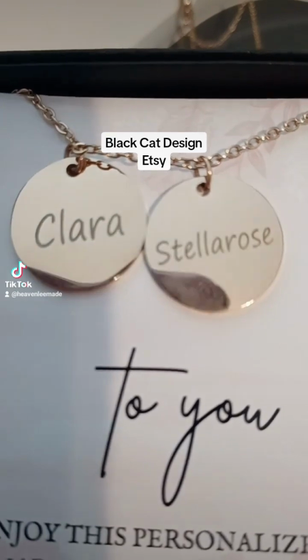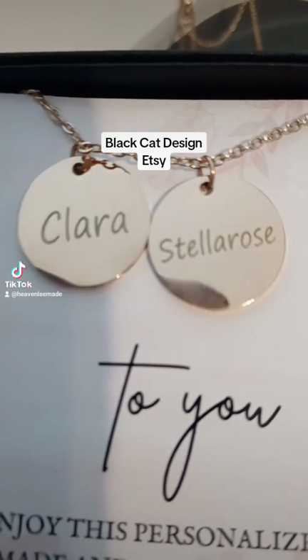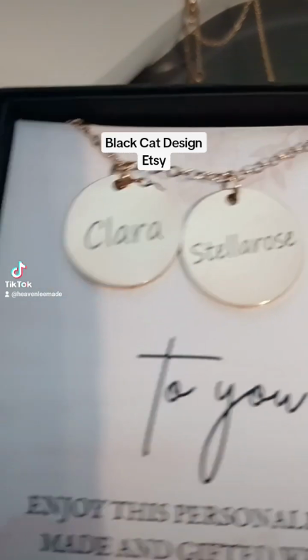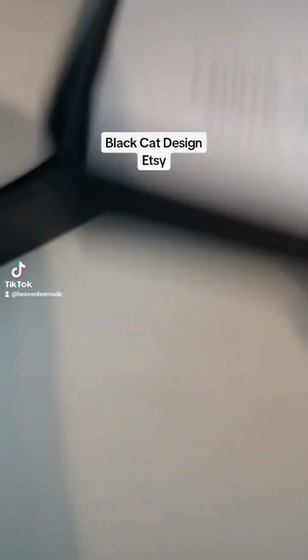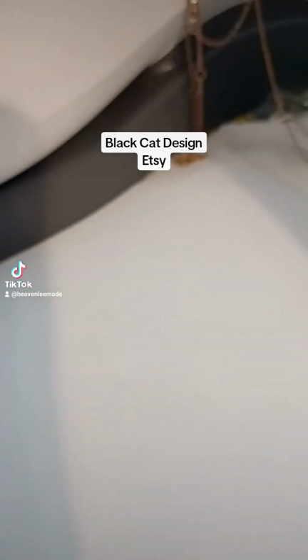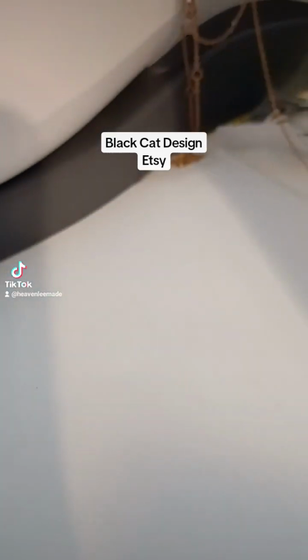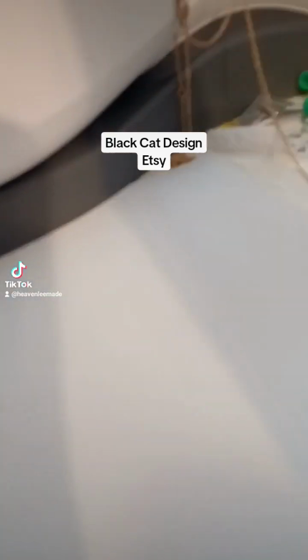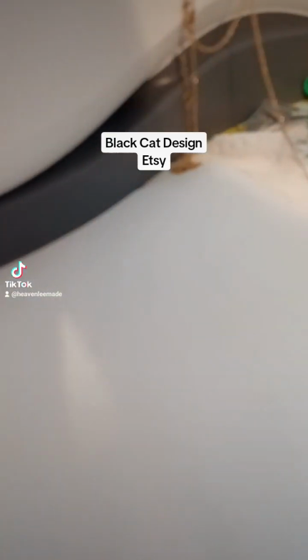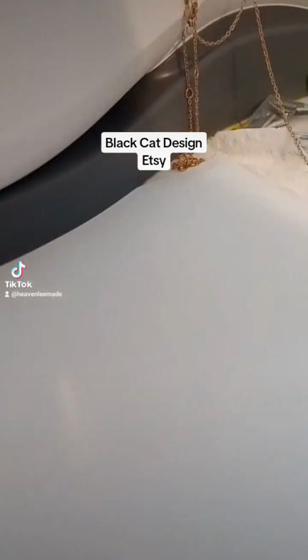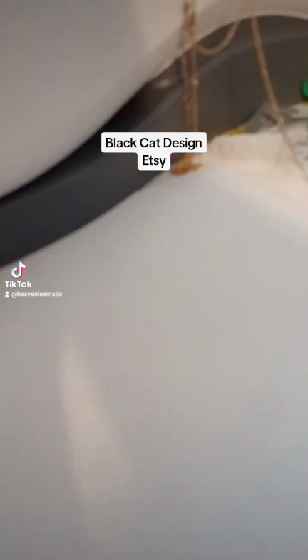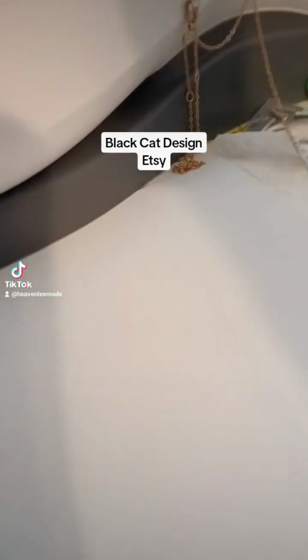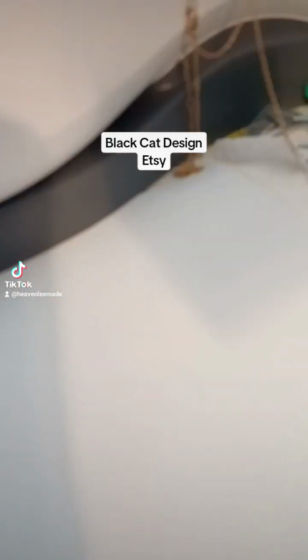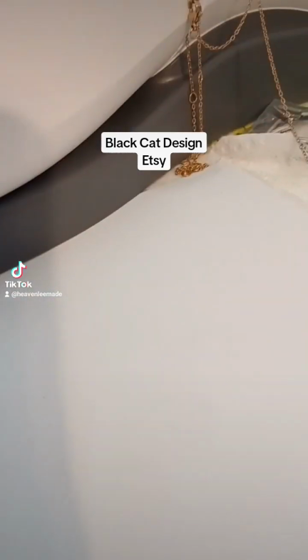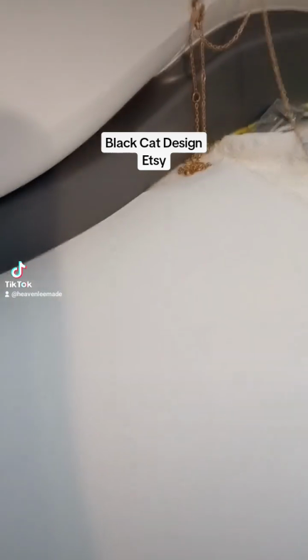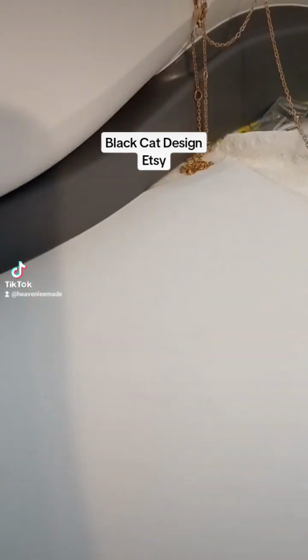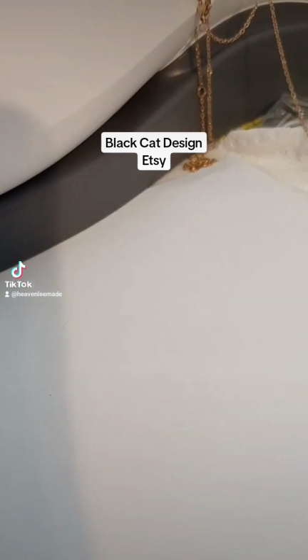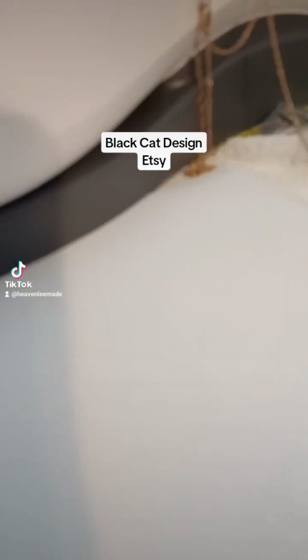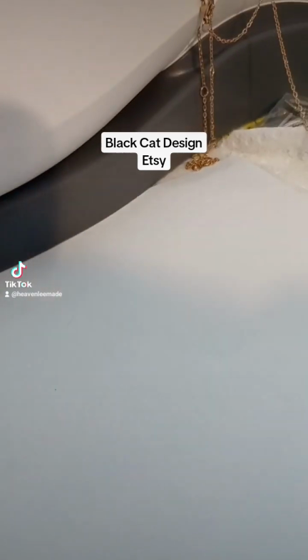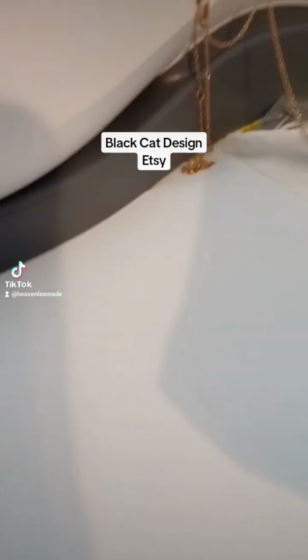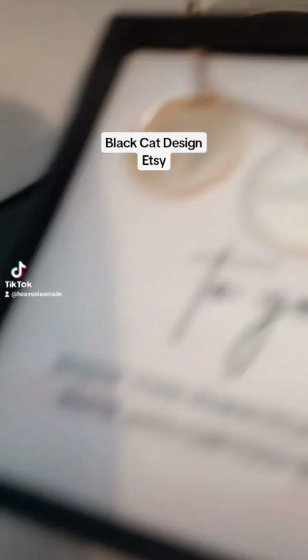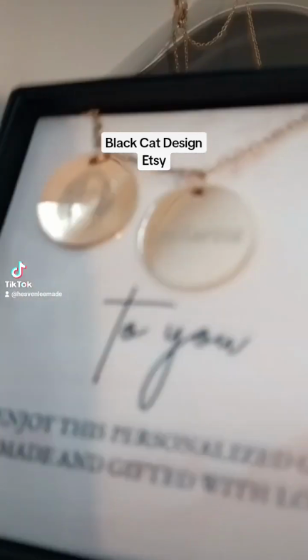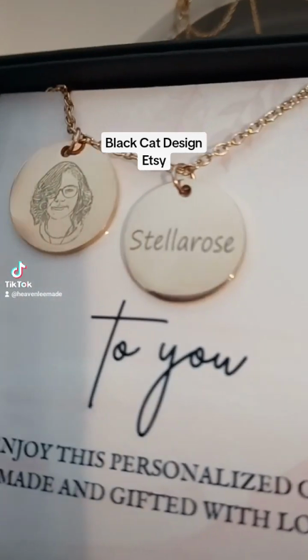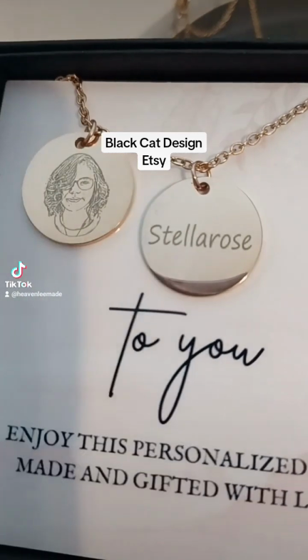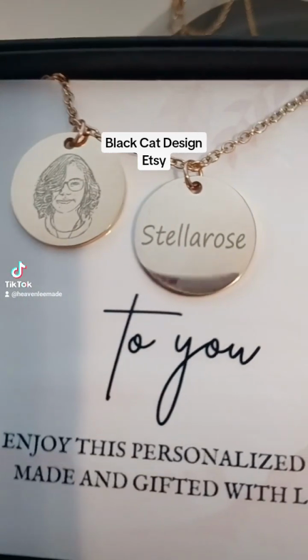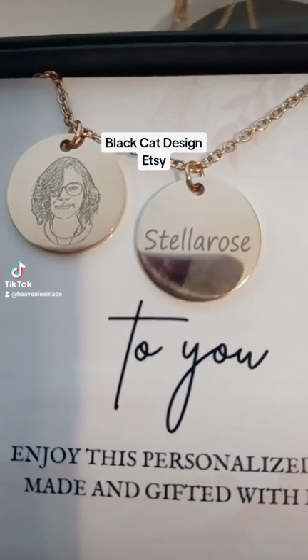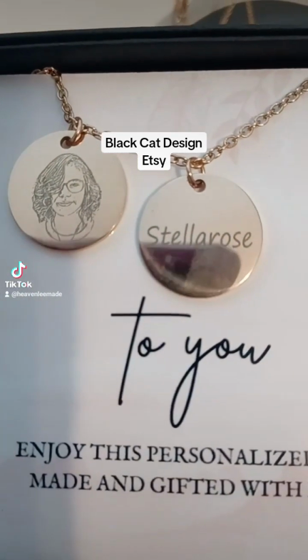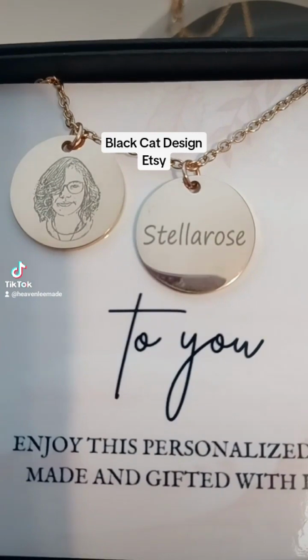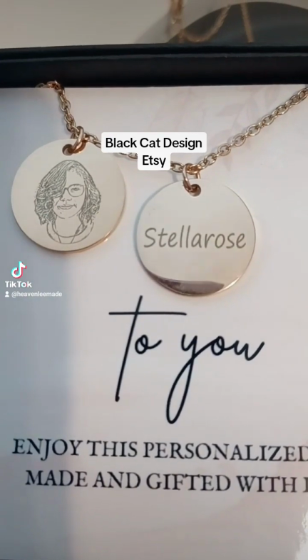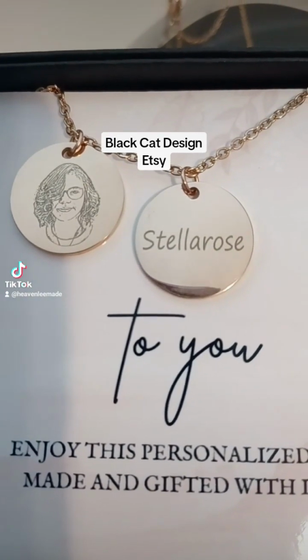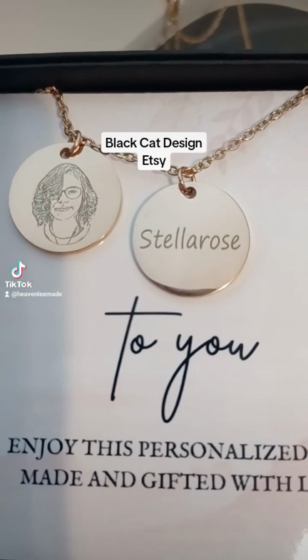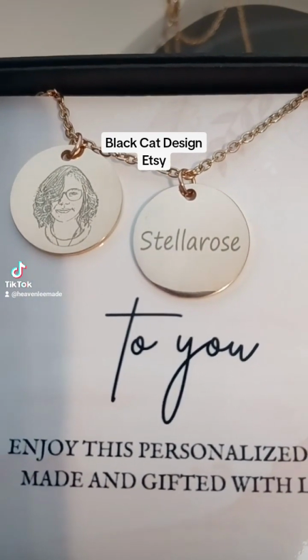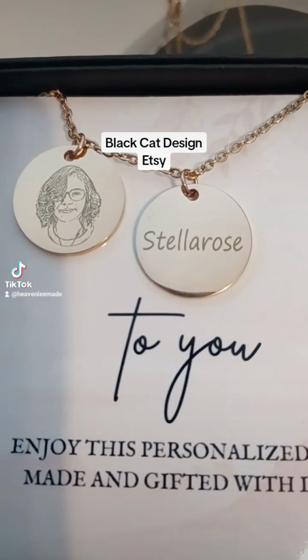or three coins. There is also one where you can engrave a photo and put the name on the back.